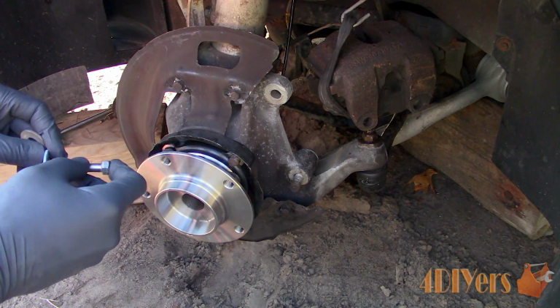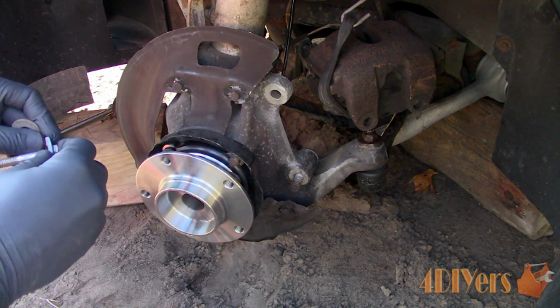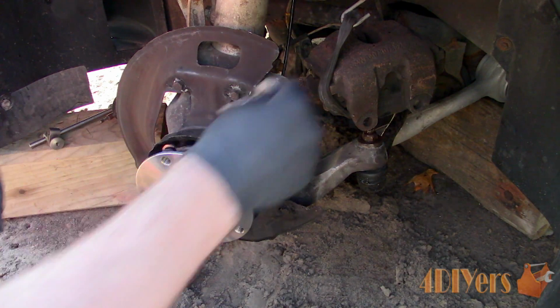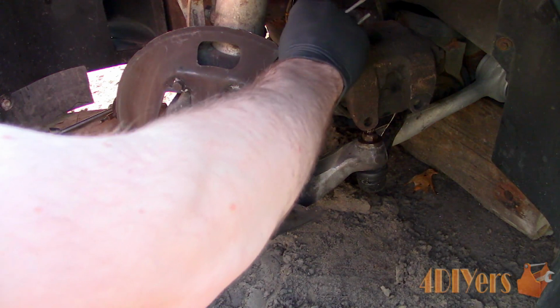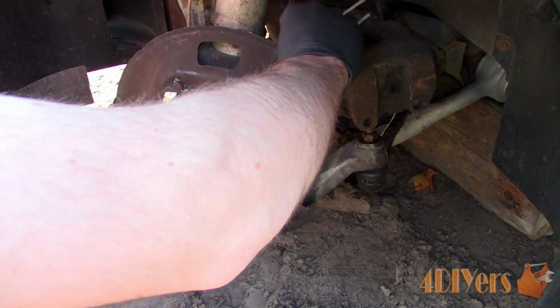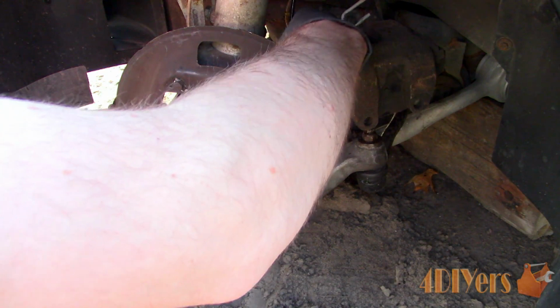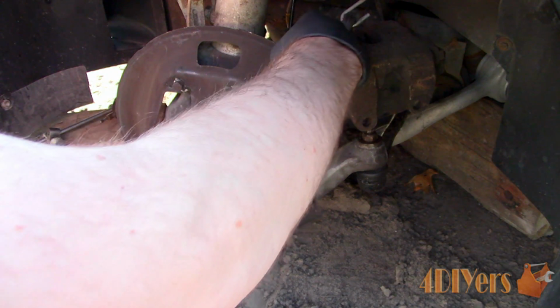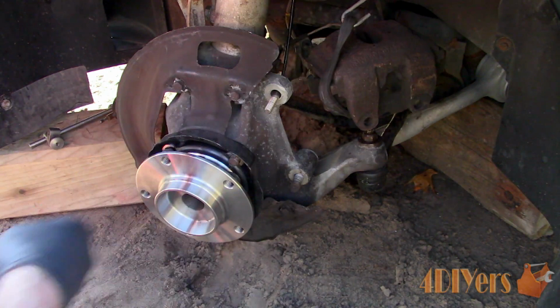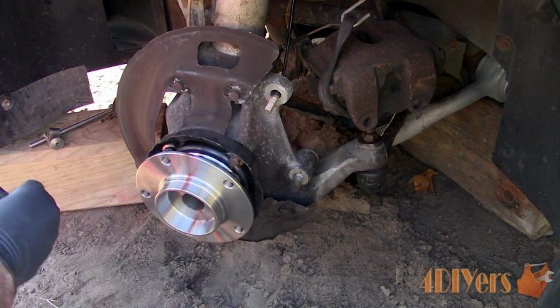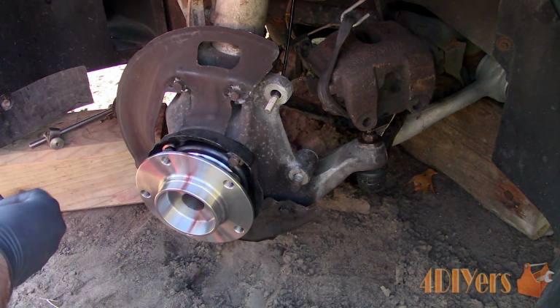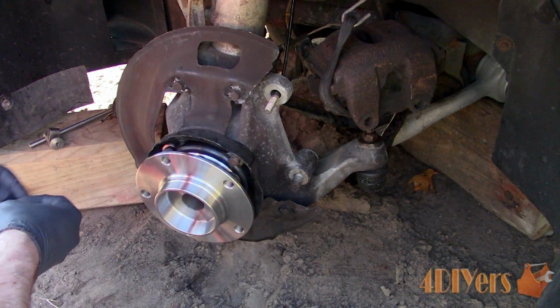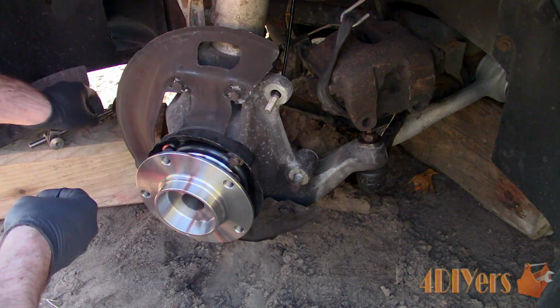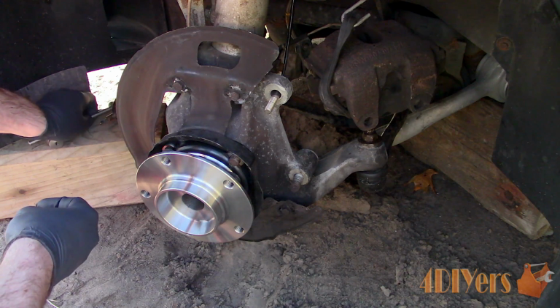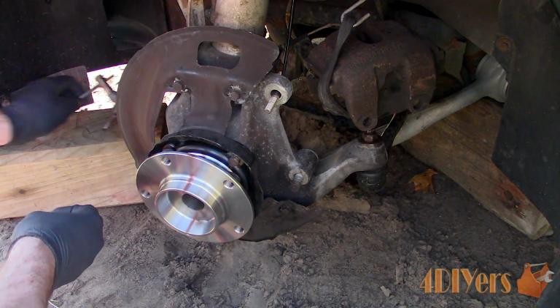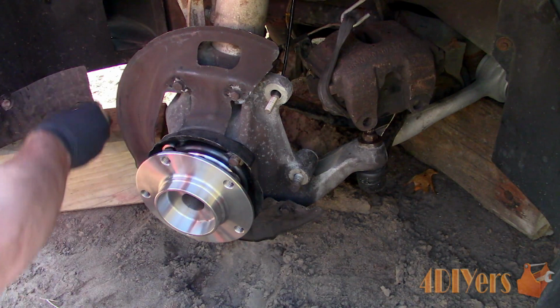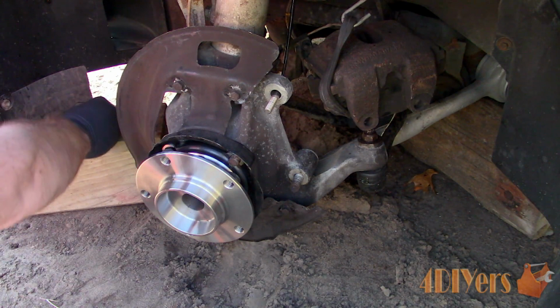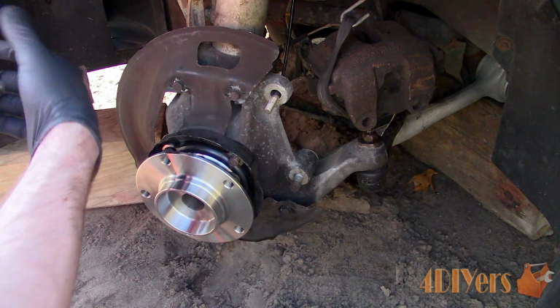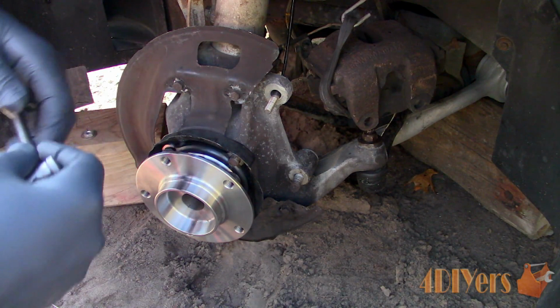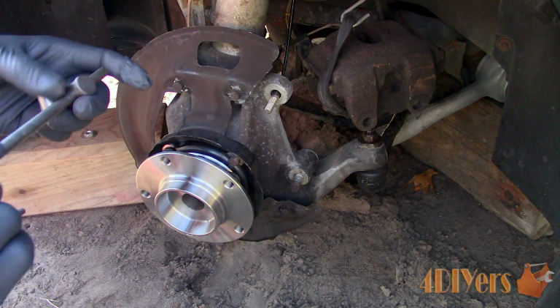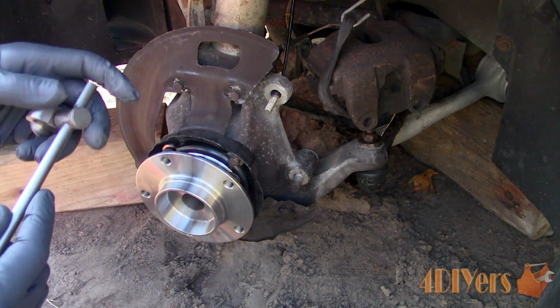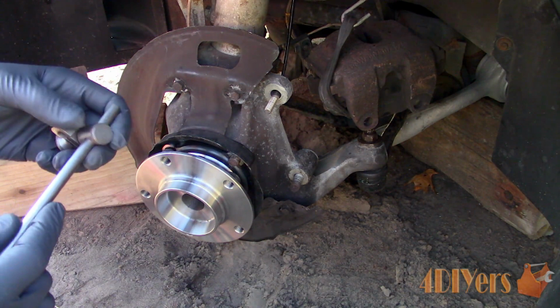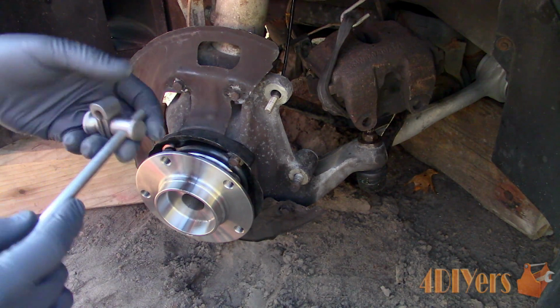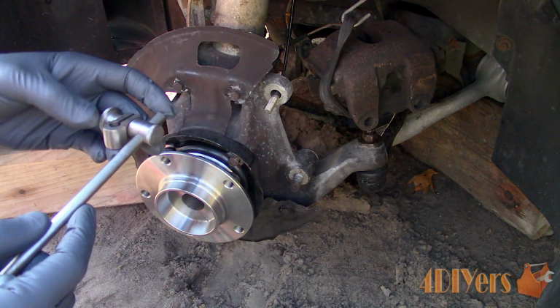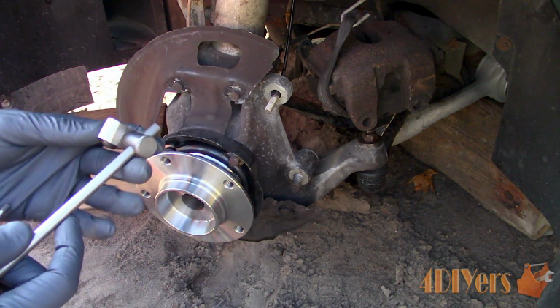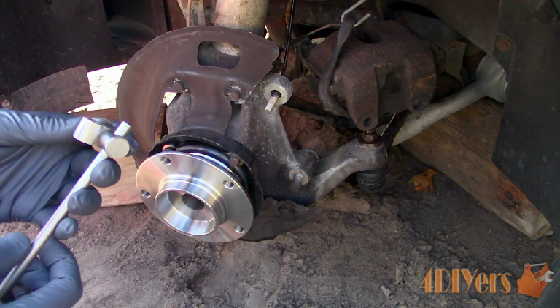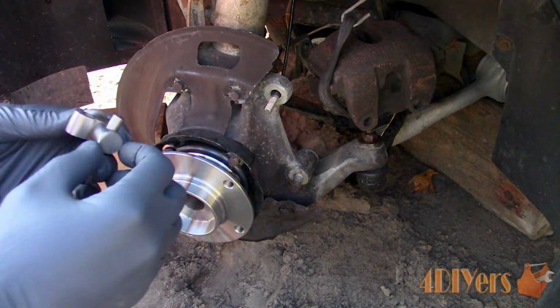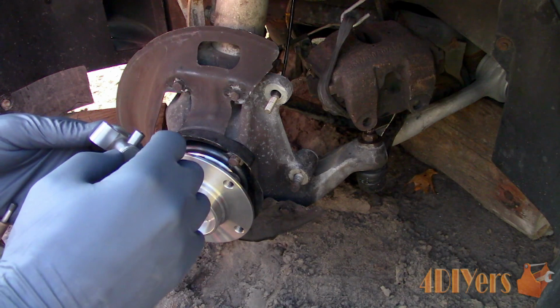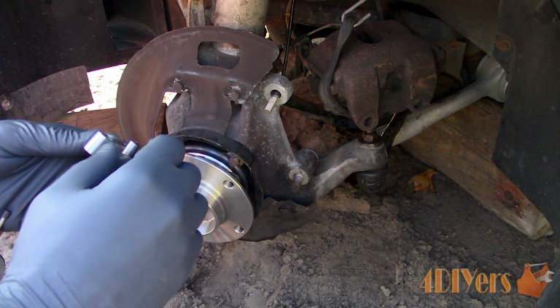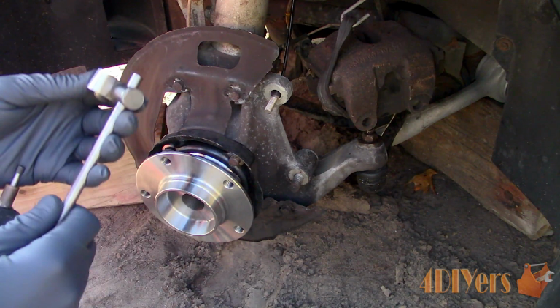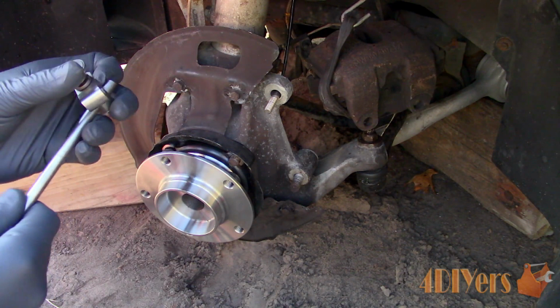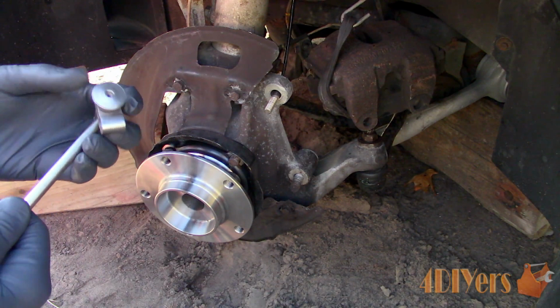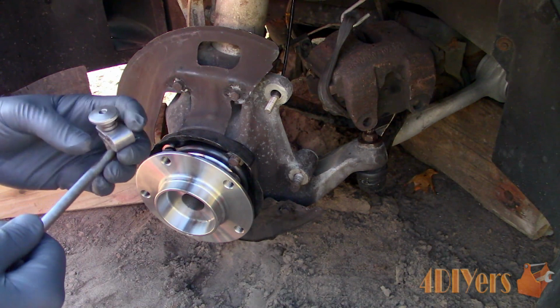If you are looking to check rotor runout, I do have a video on that so be sure to check it out. This video does relate to it, as depending on the vehicle's design the rotor may be mounted to a separate hub, like on this vehicle here.